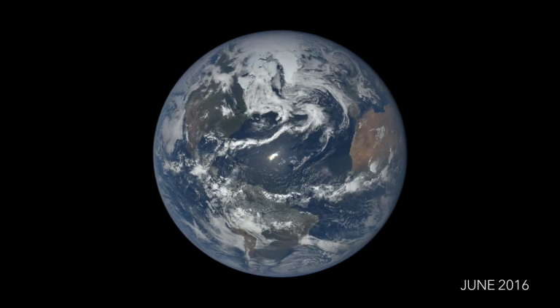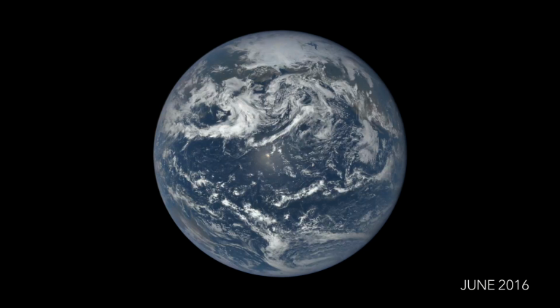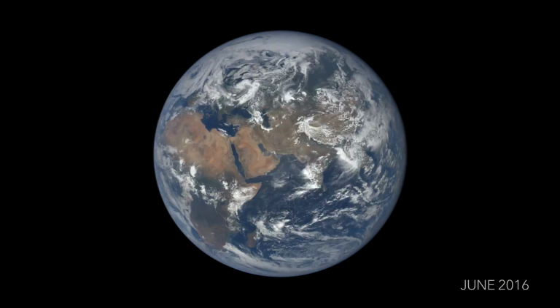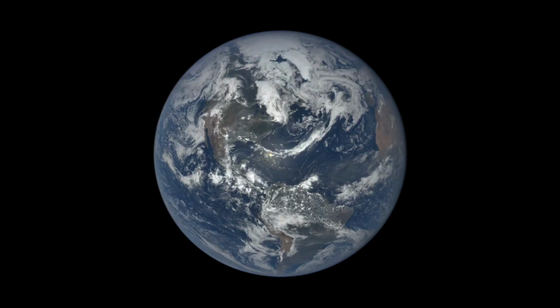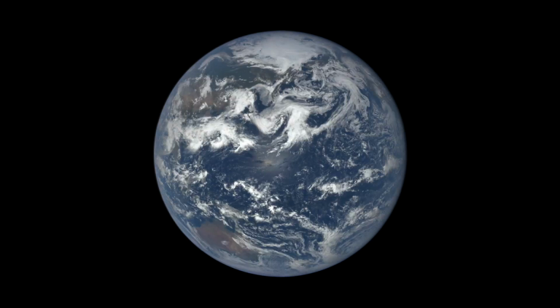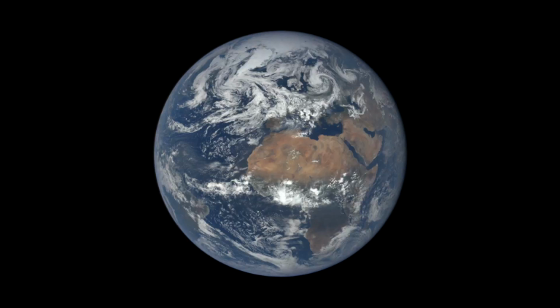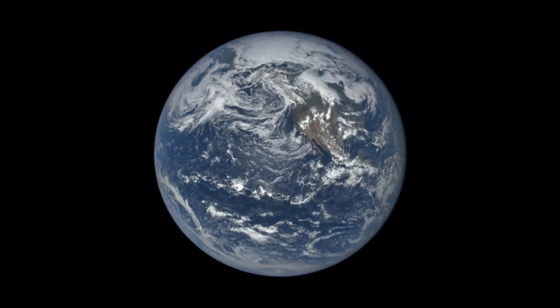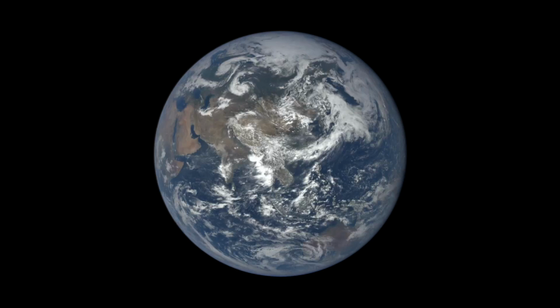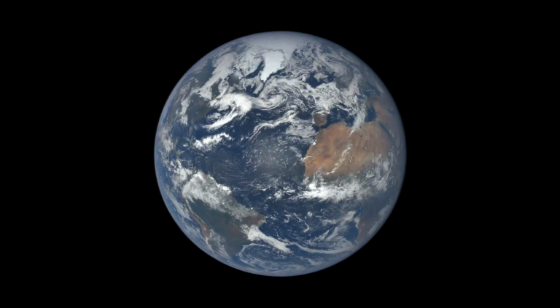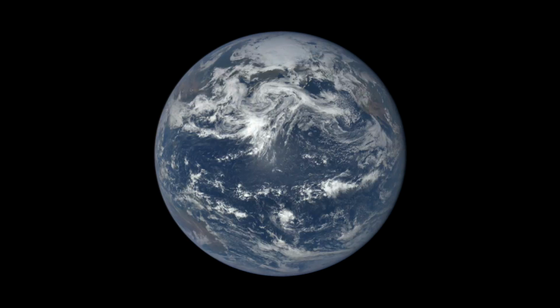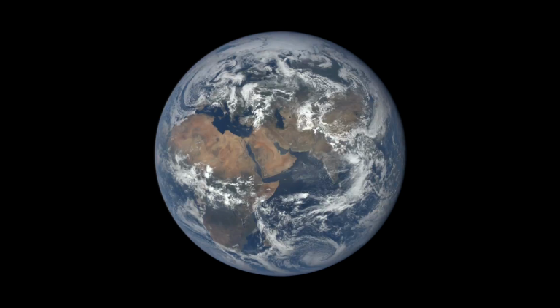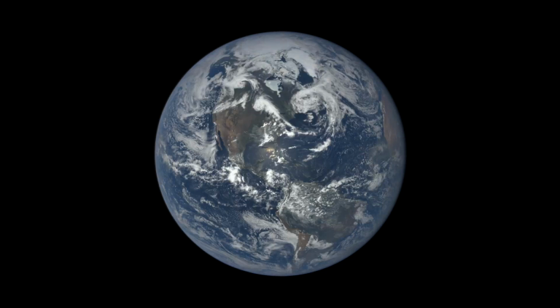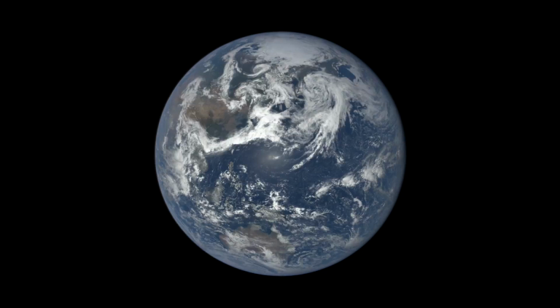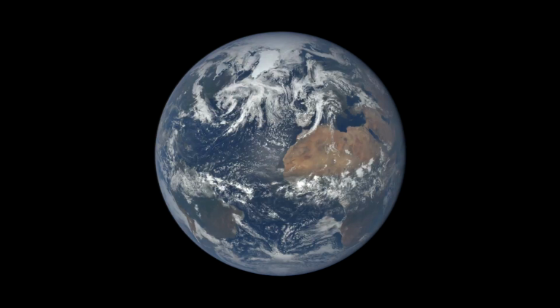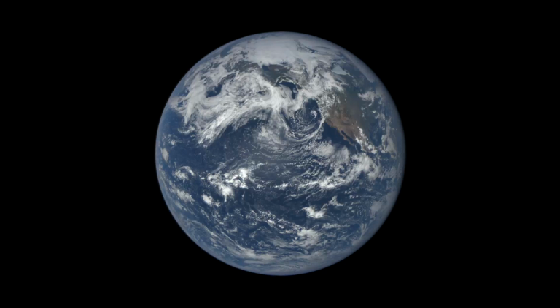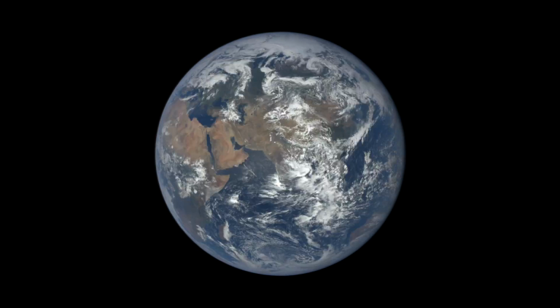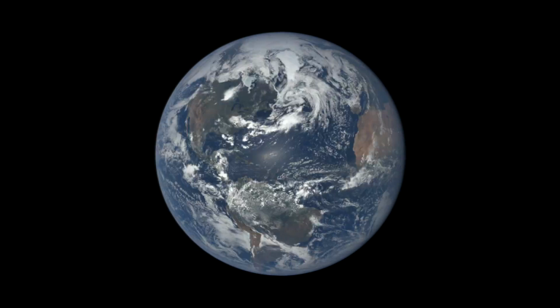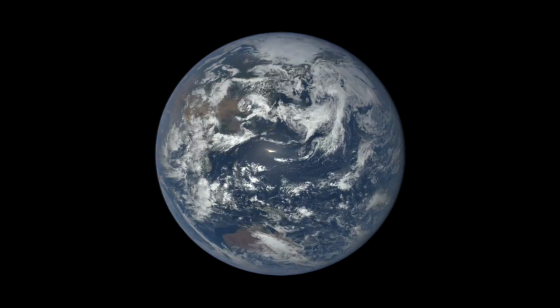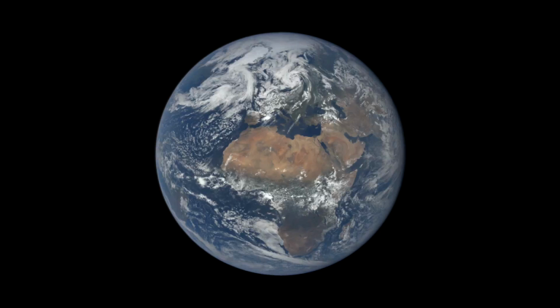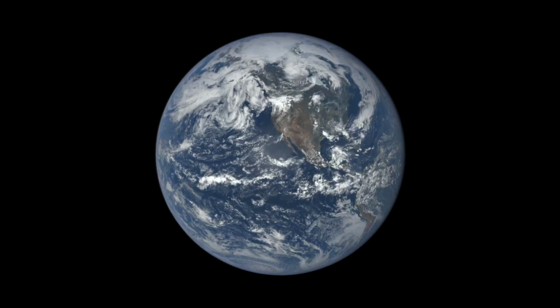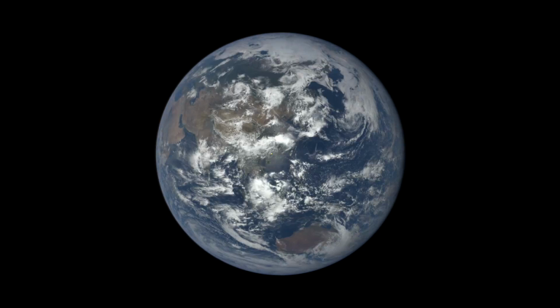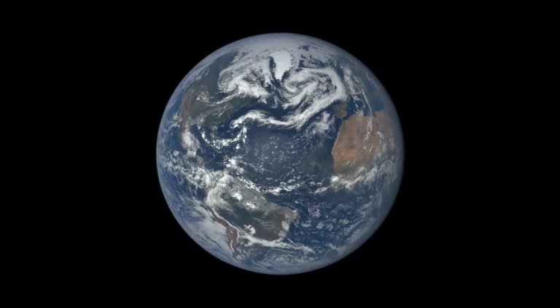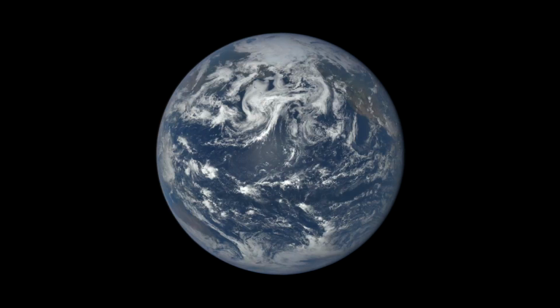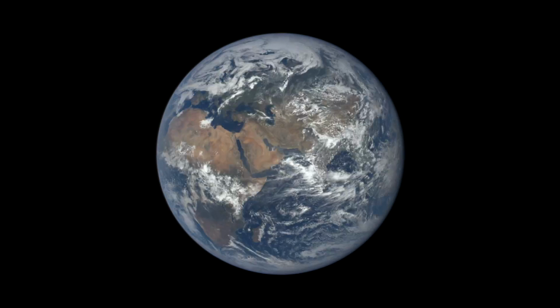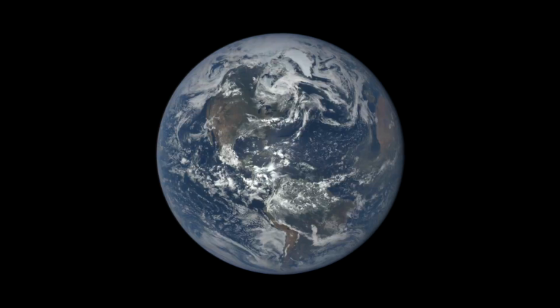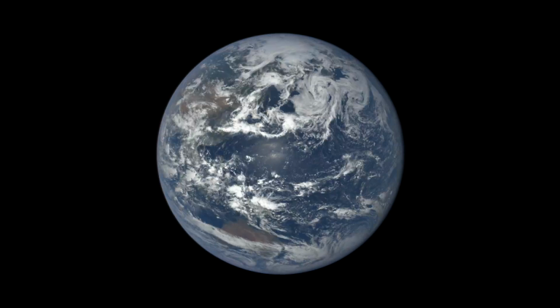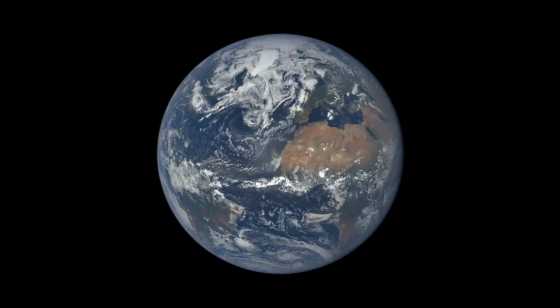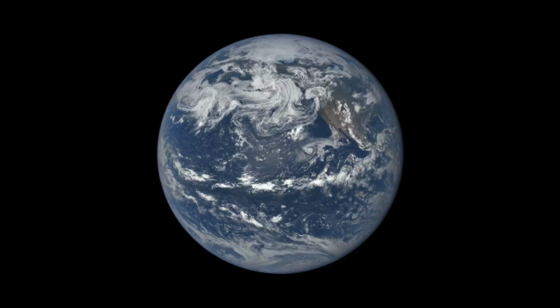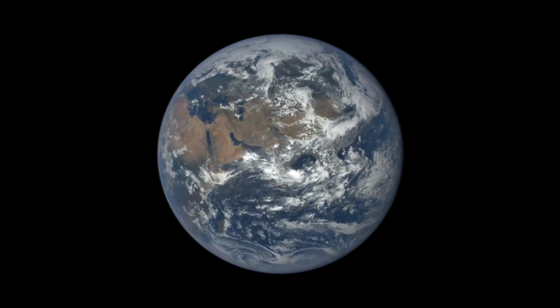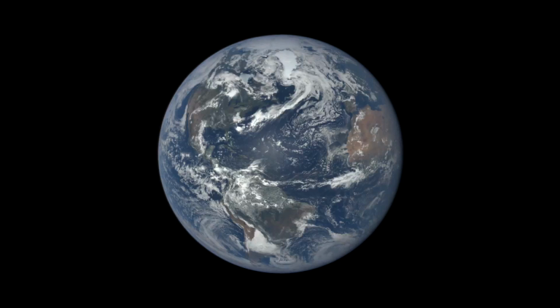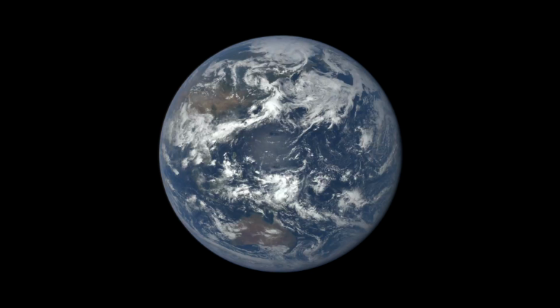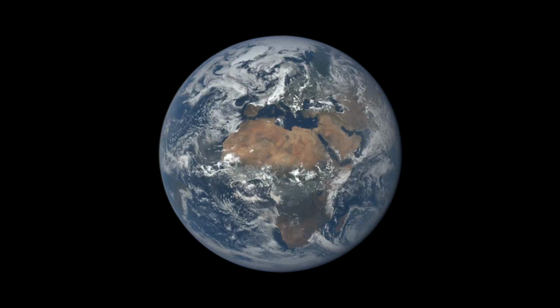The hourly images of the entire sunlit side of the Earth provided by EPIC will be used to study the daily variations of features over the entire globe, helping us to better understand and protect our home planet.